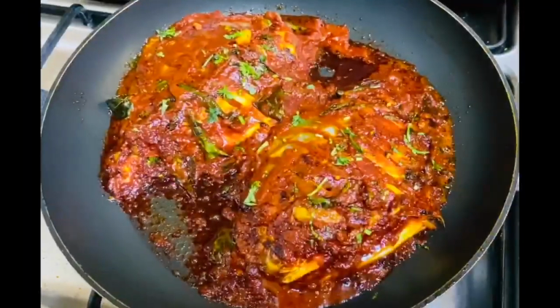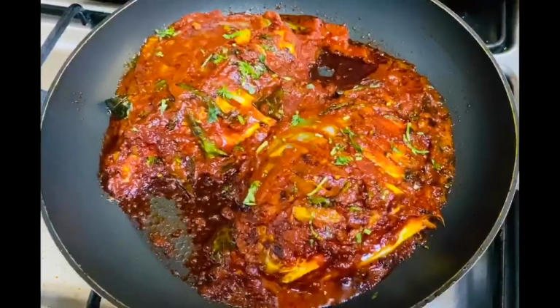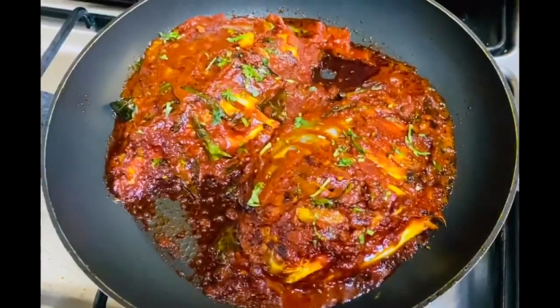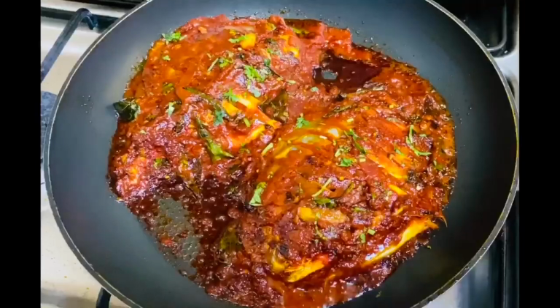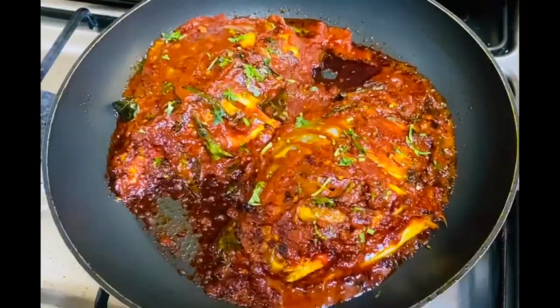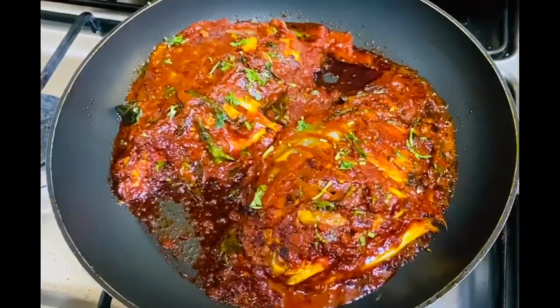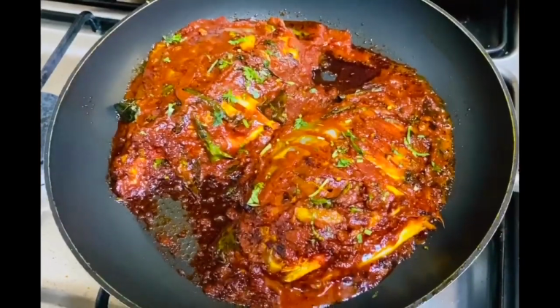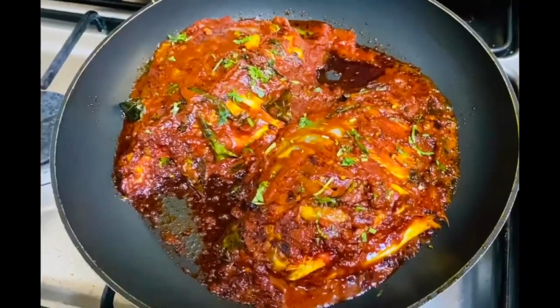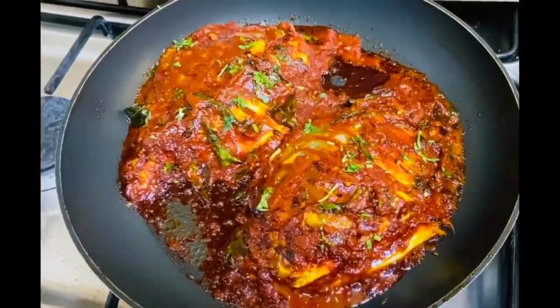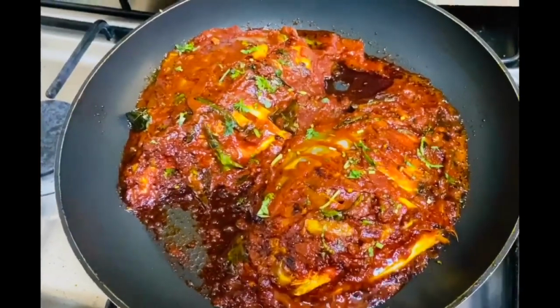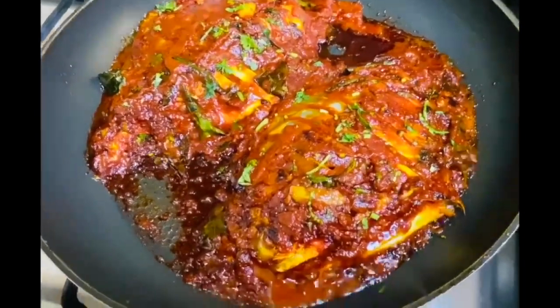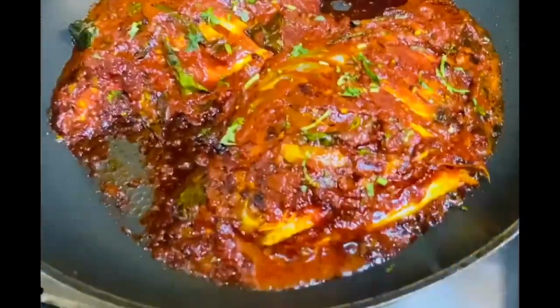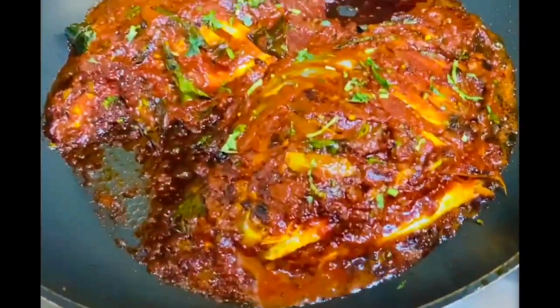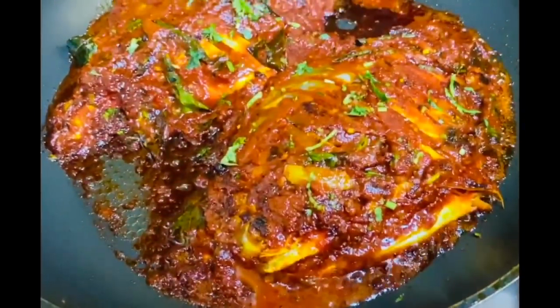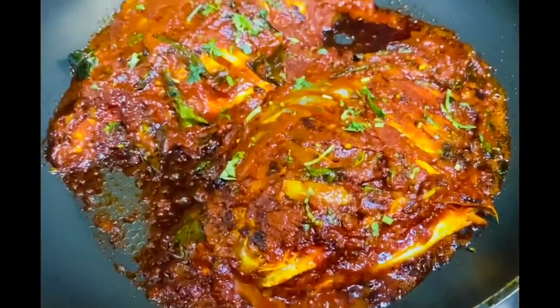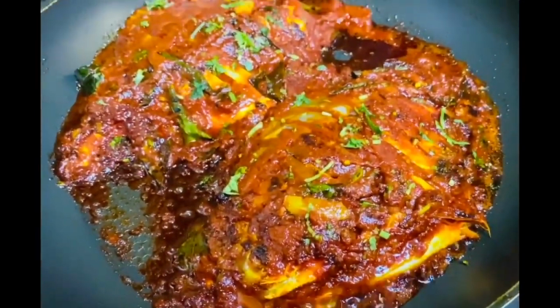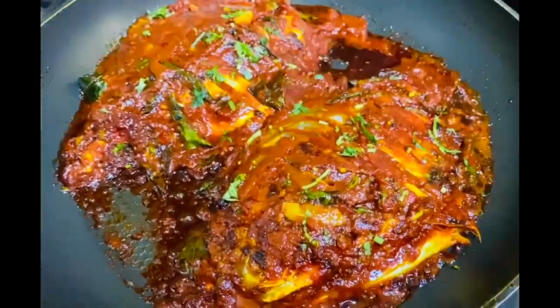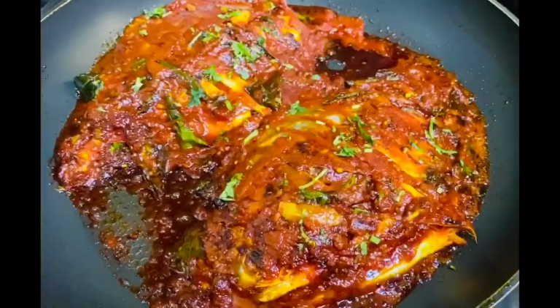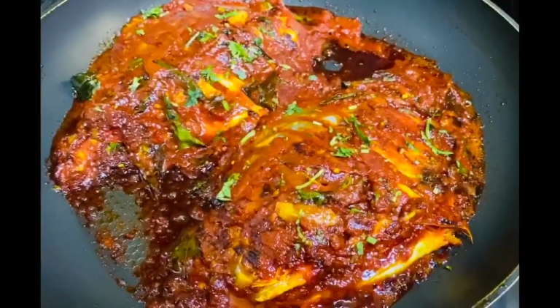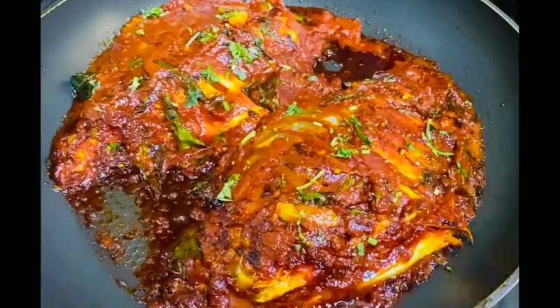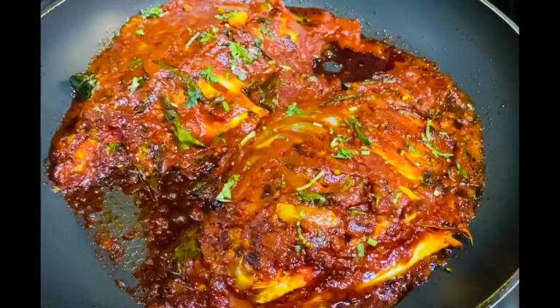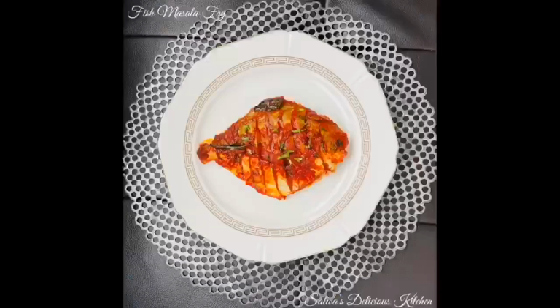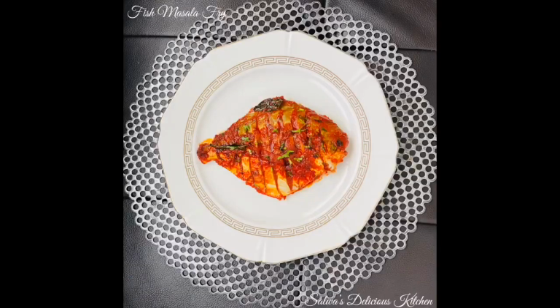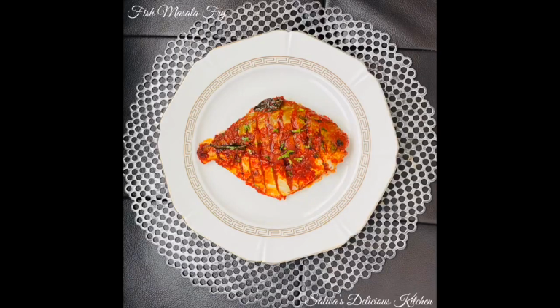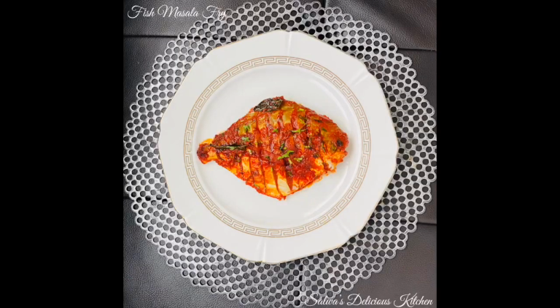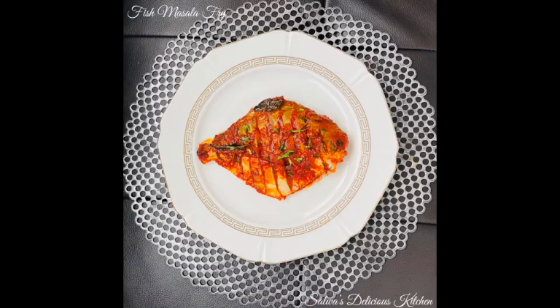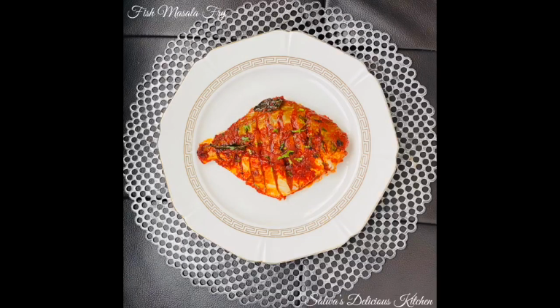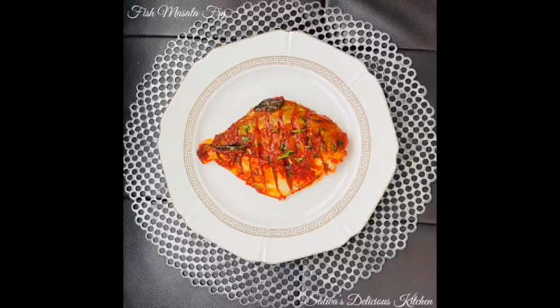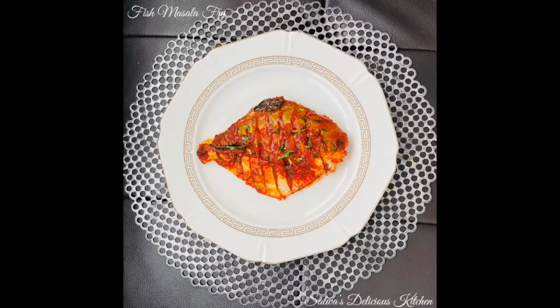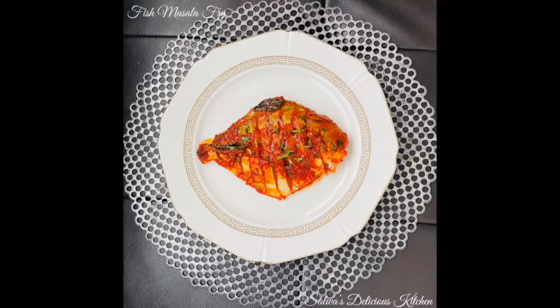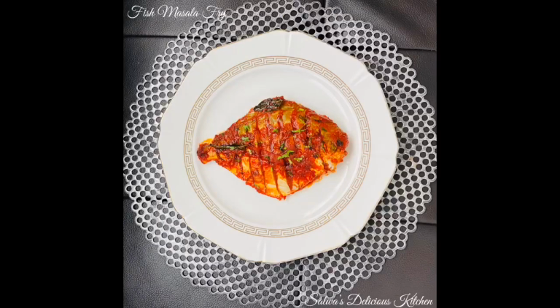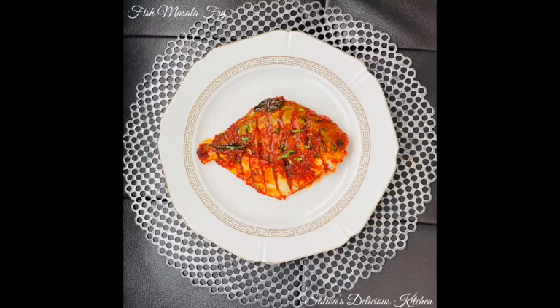By the time the fish was cooked, the masala was dried, and here is your yummy masala fry ready! Do let me know in the comments below if you liked it or not. Do like, share, and subscribe to my channel for updates.